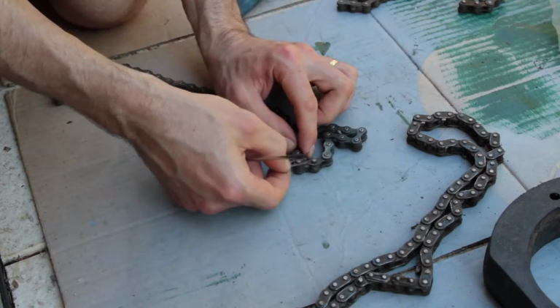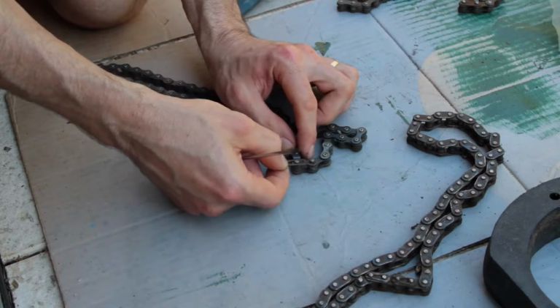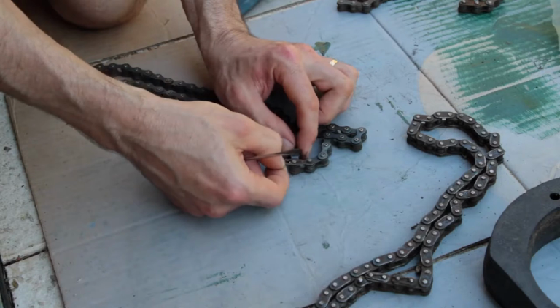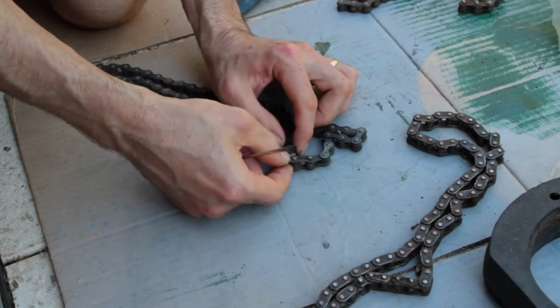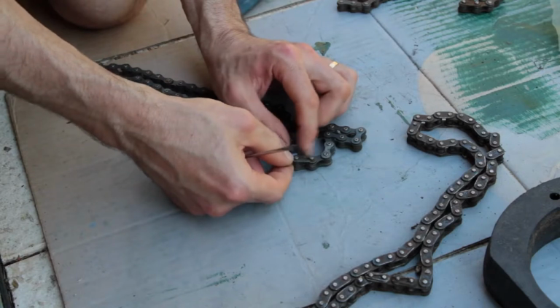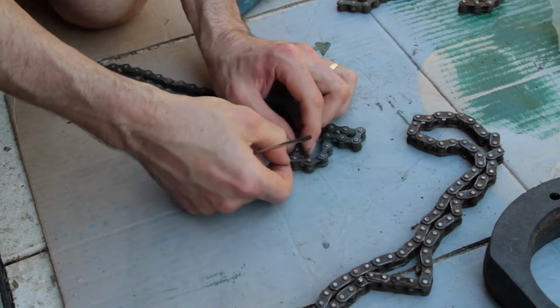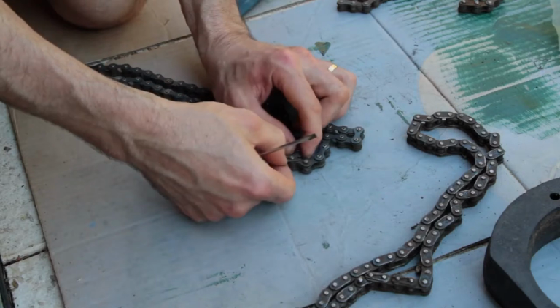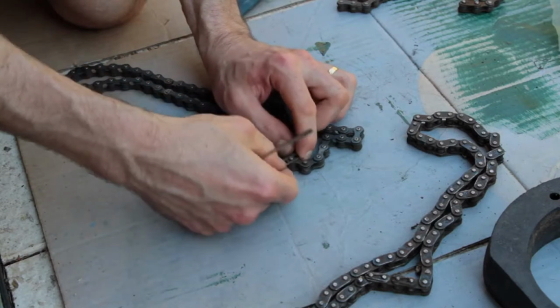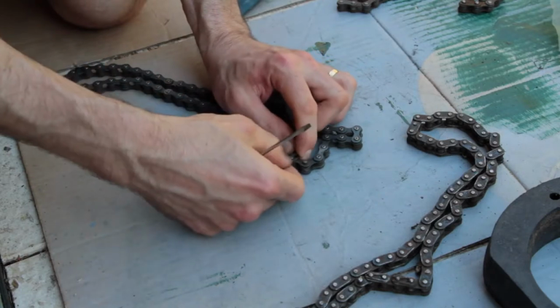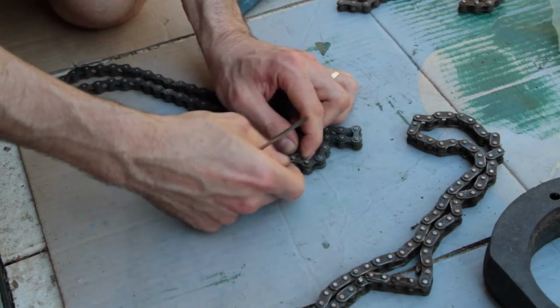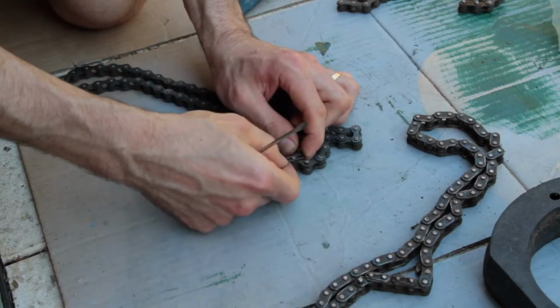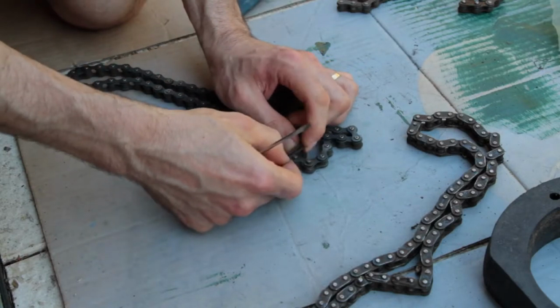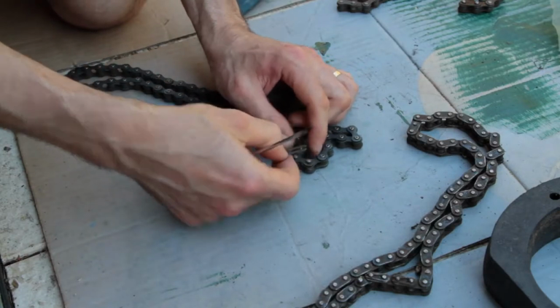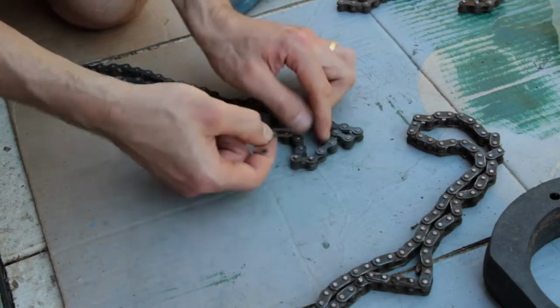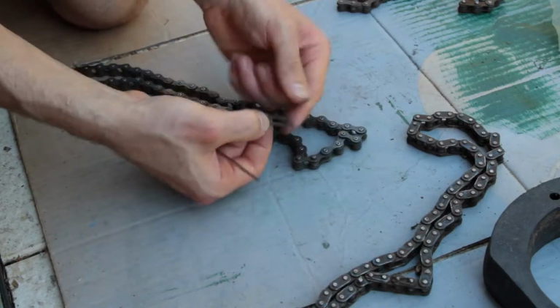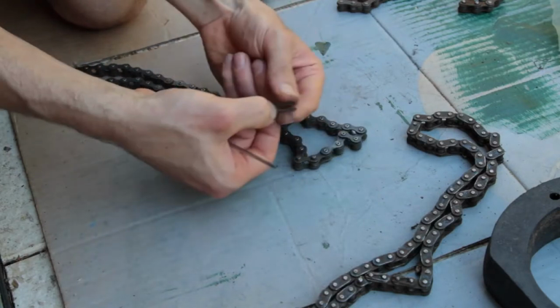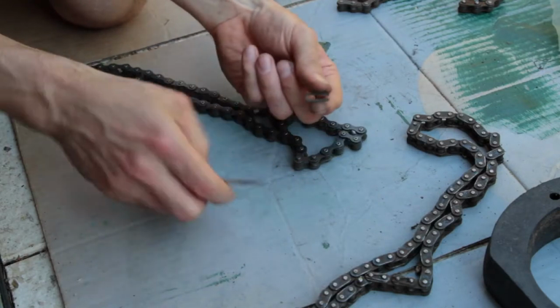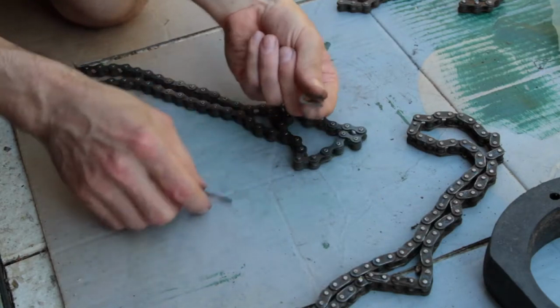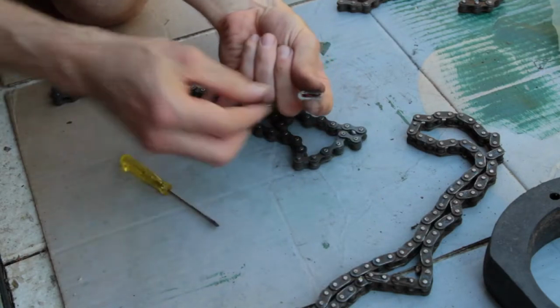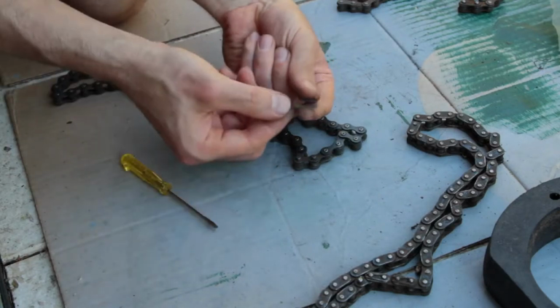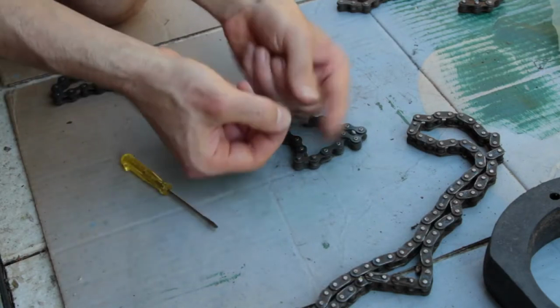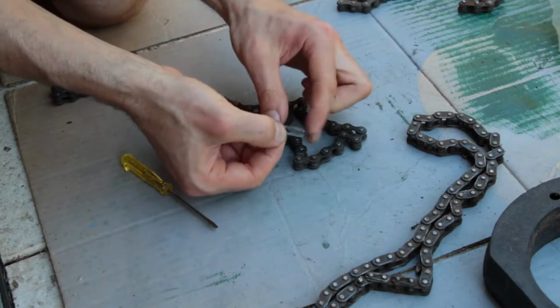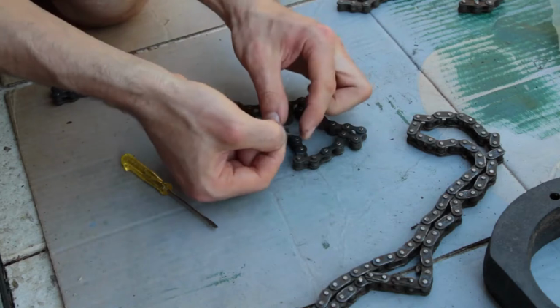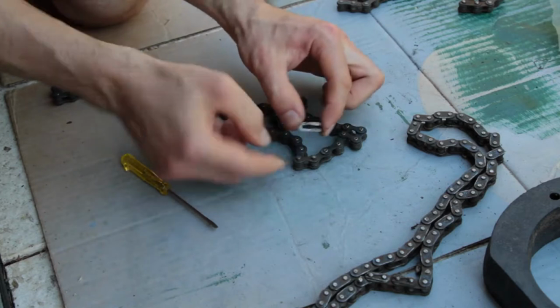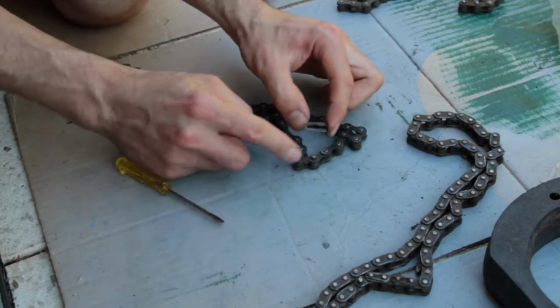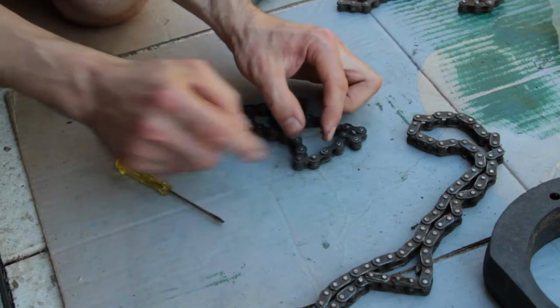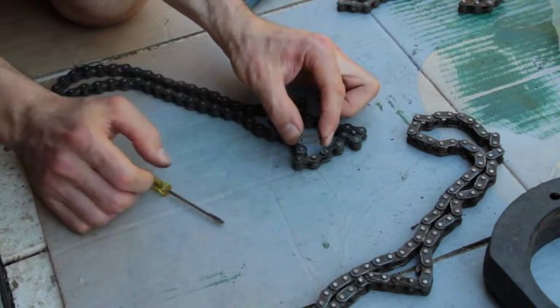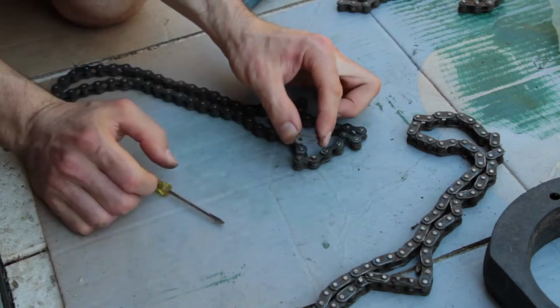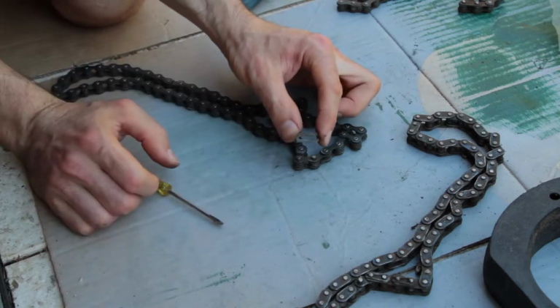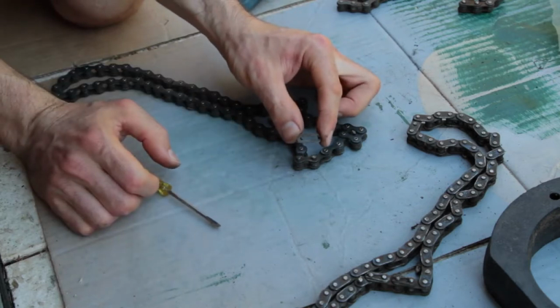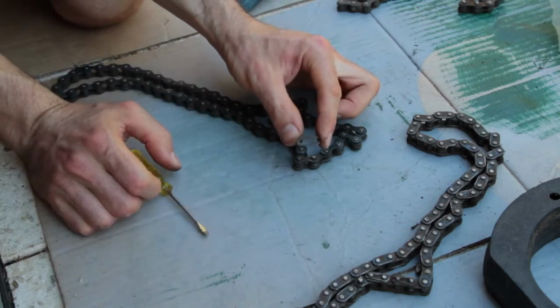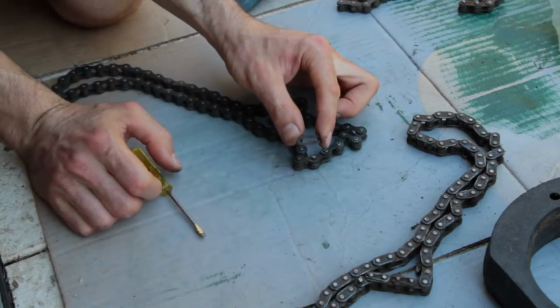There is the section of the chain link that holds it, holds that half in place — just a little clip.